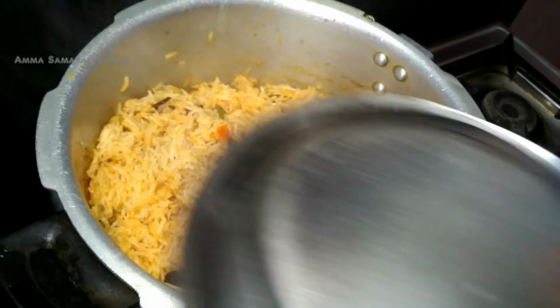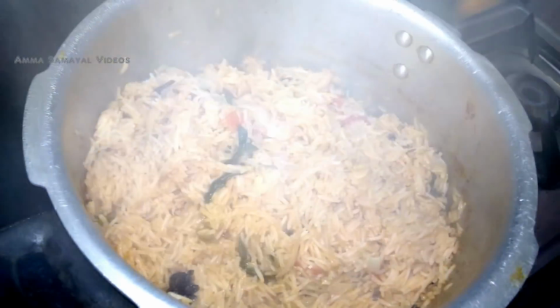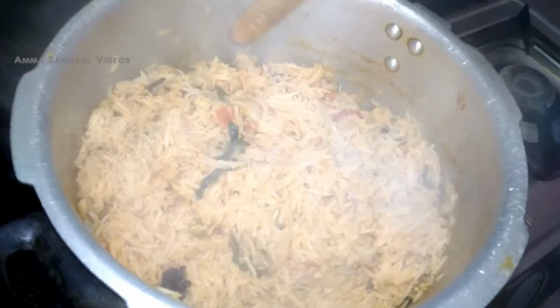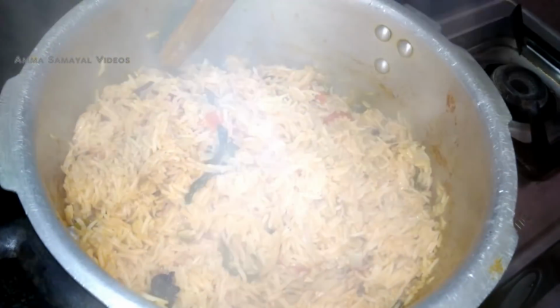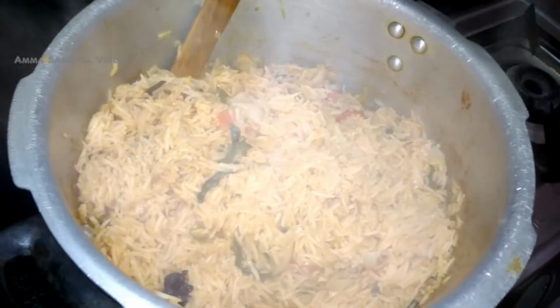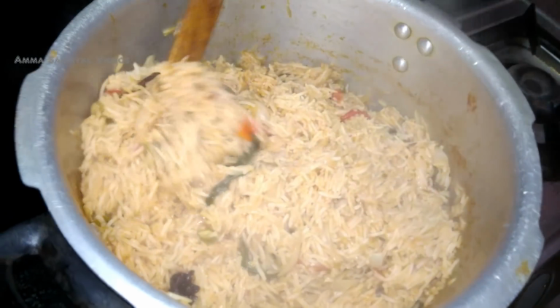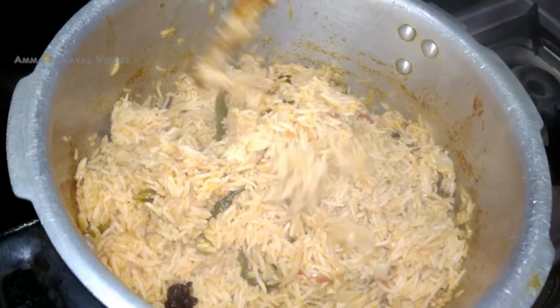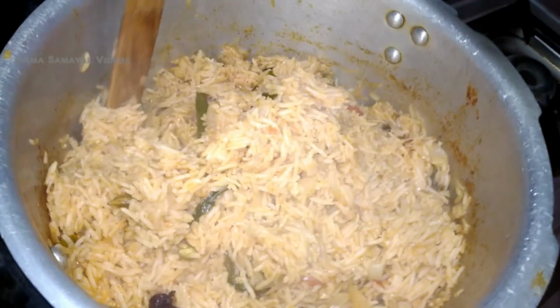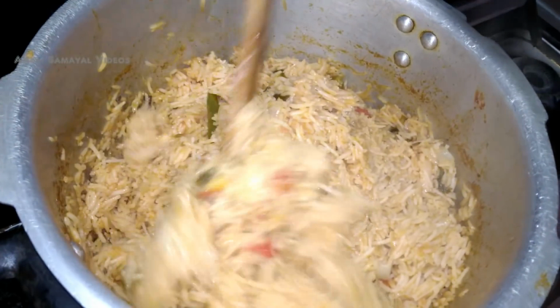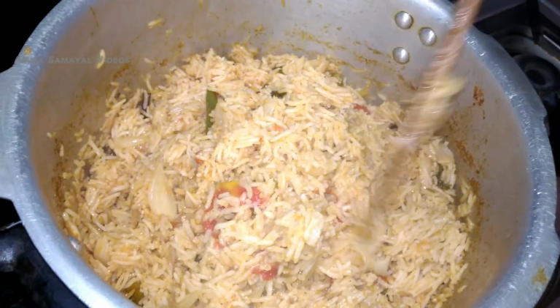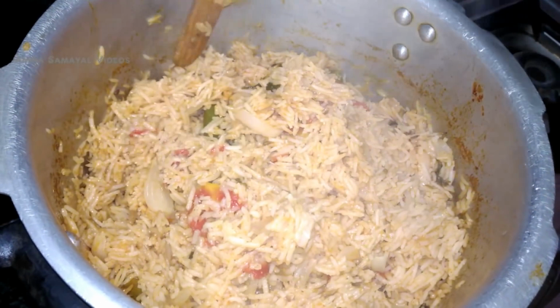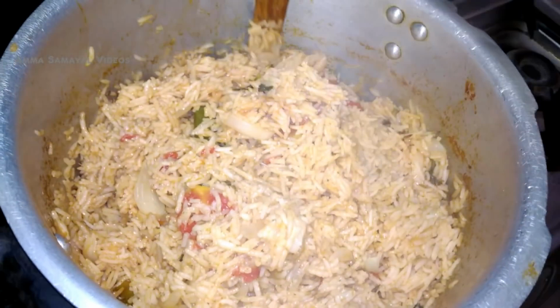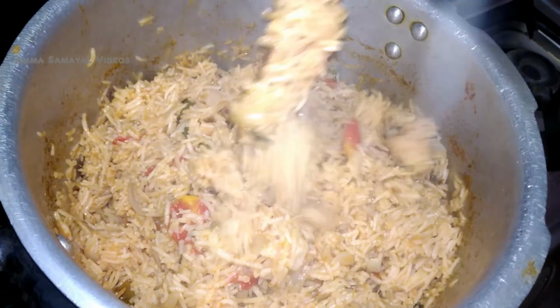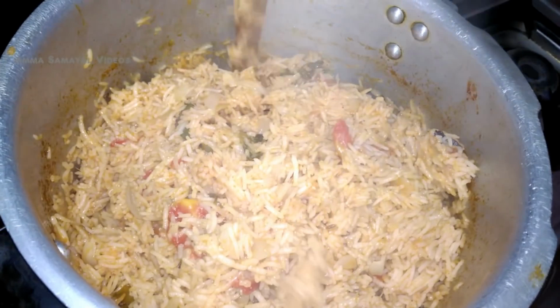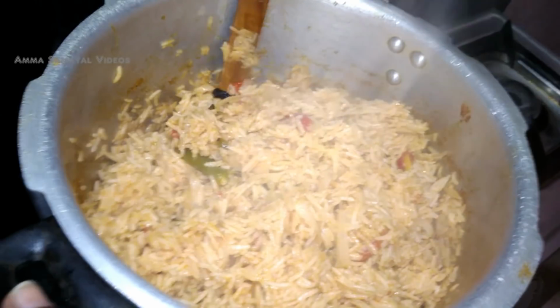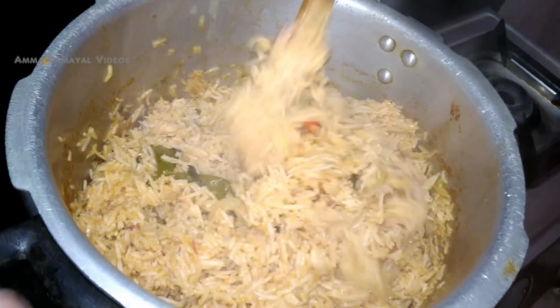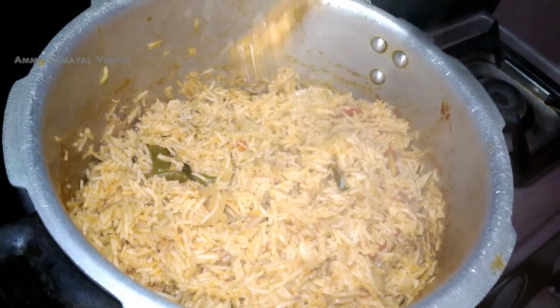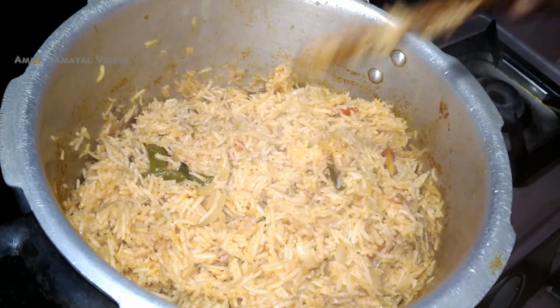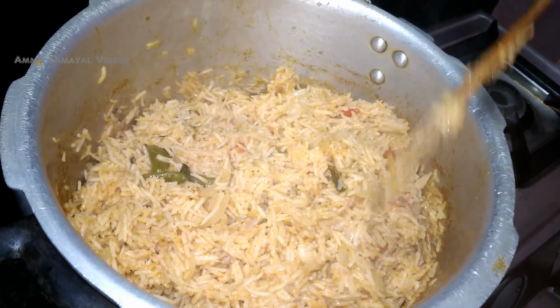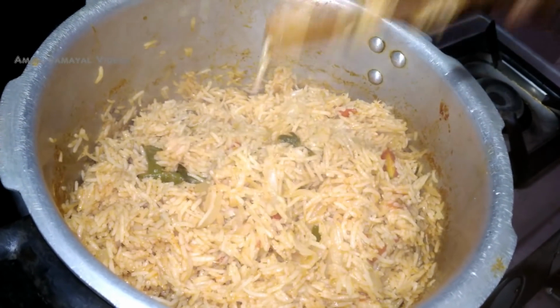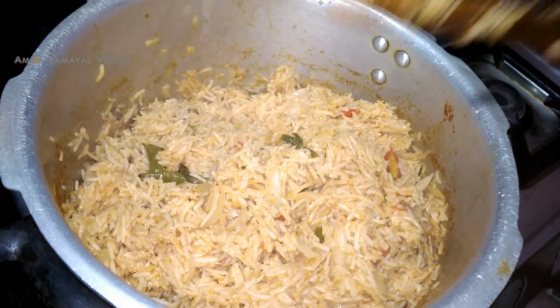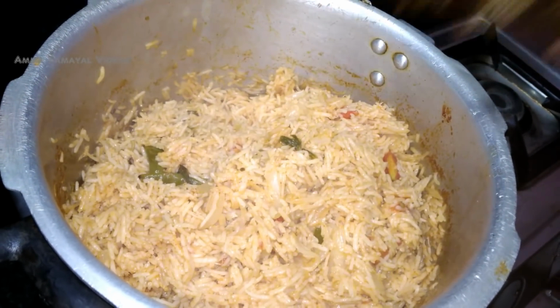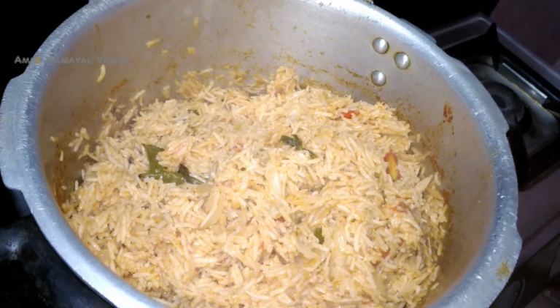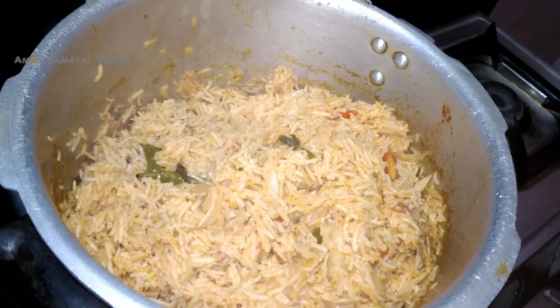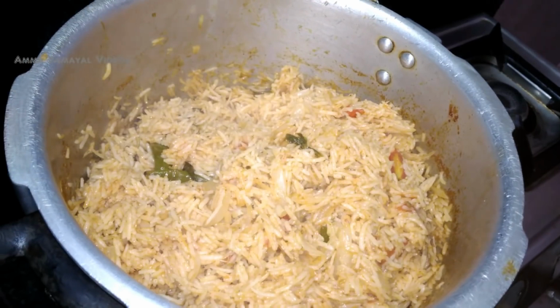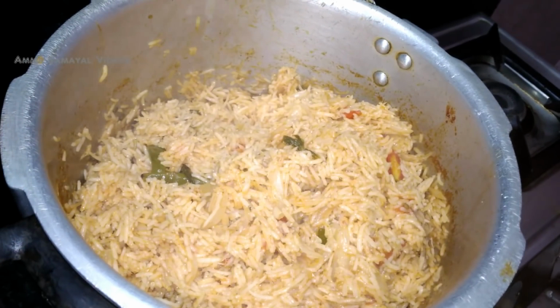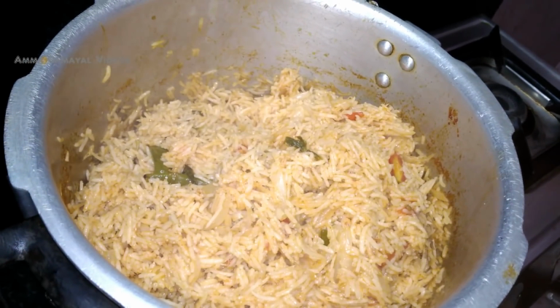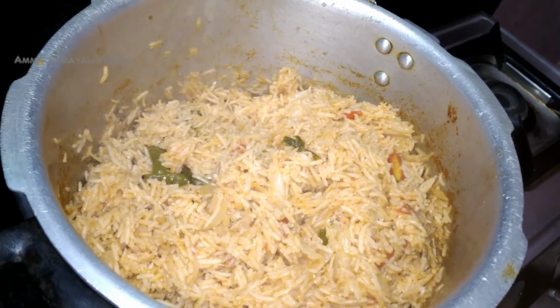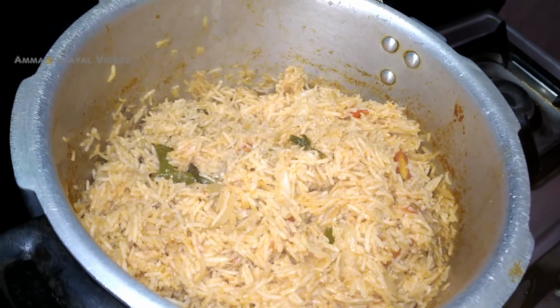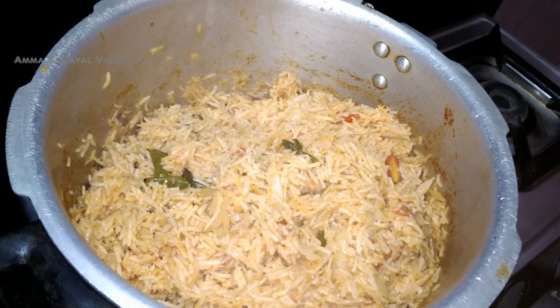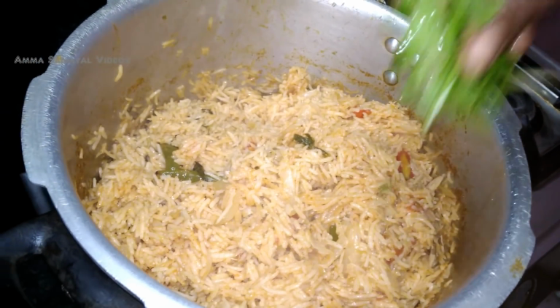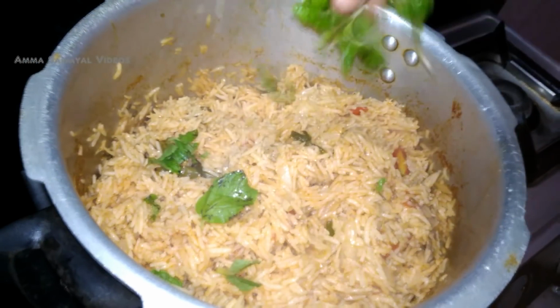Now add the curry. We have to add the curry — set the curry, add the curry and chicken gravy. Then let's add a wrapper and put it in a cup.